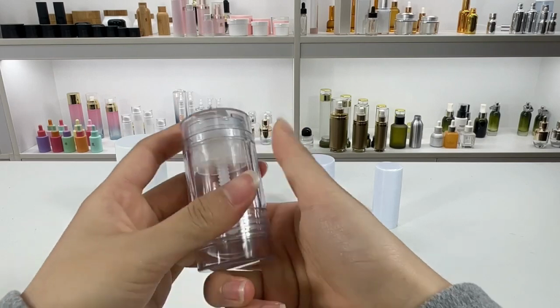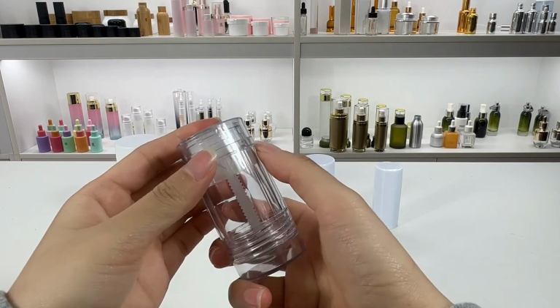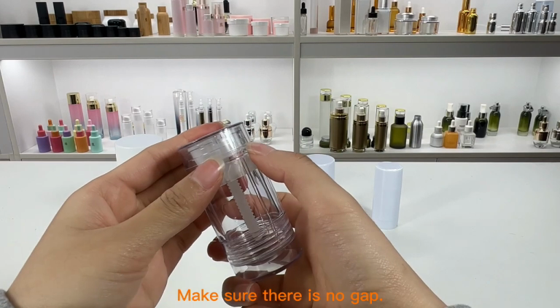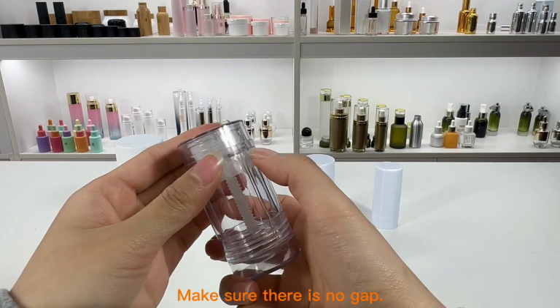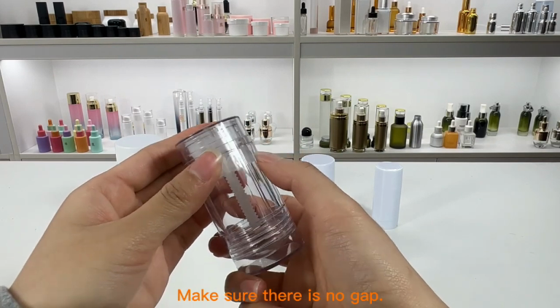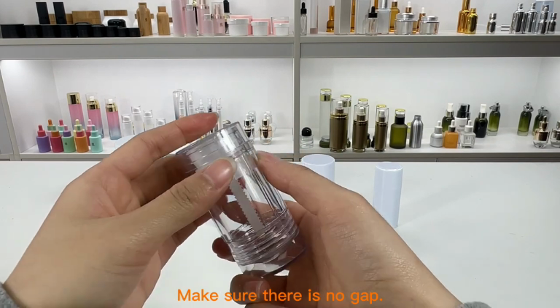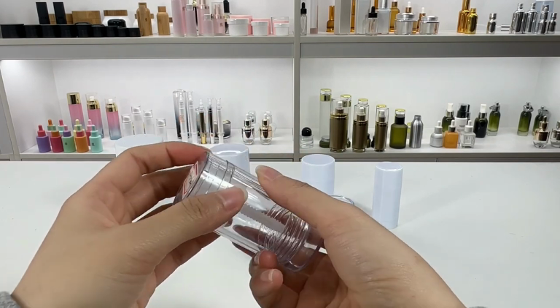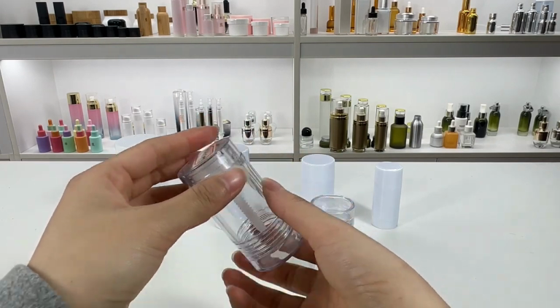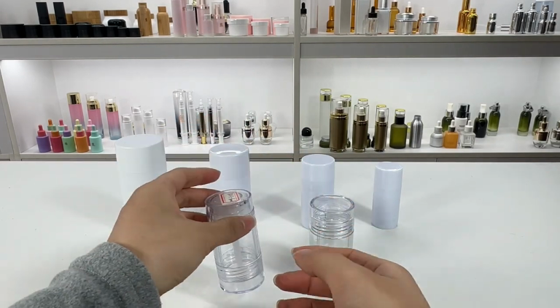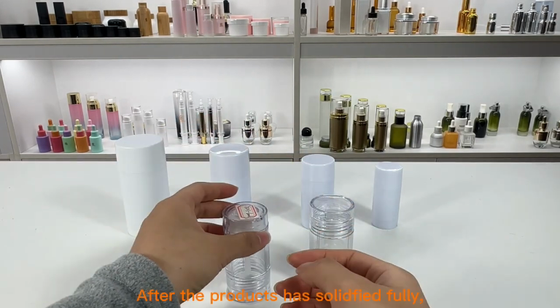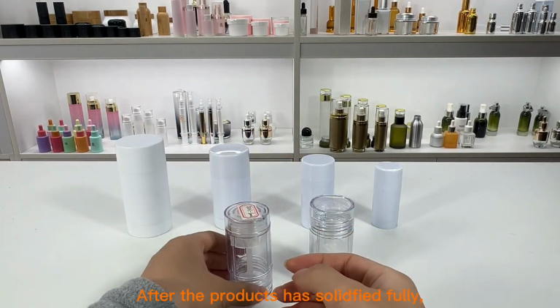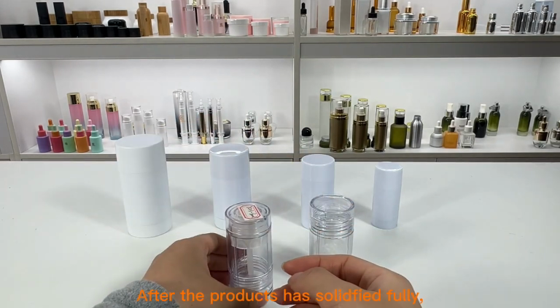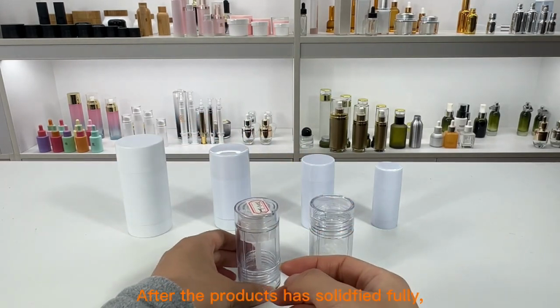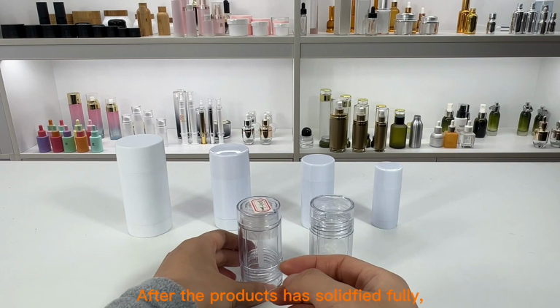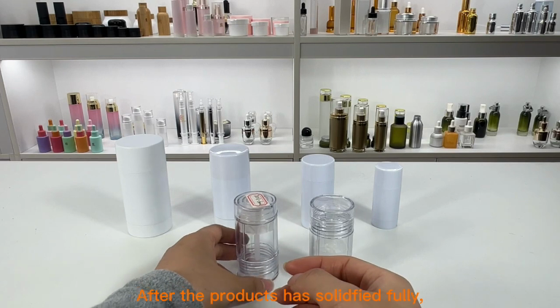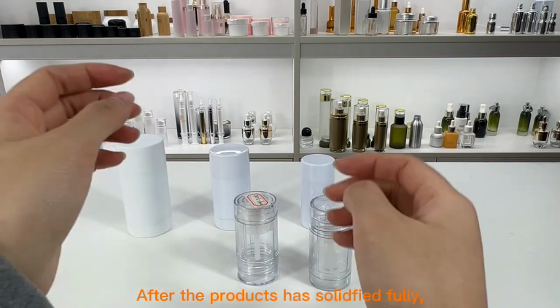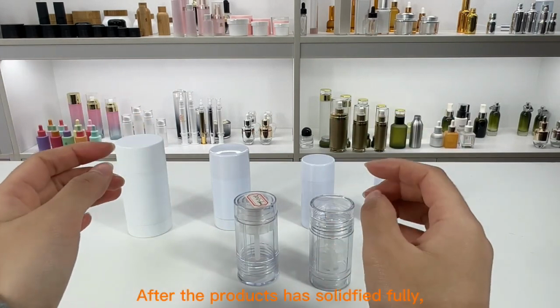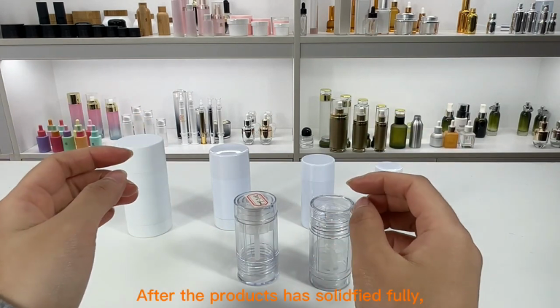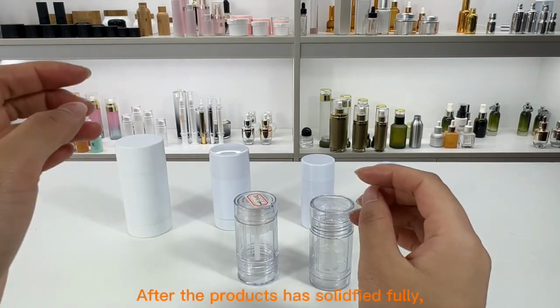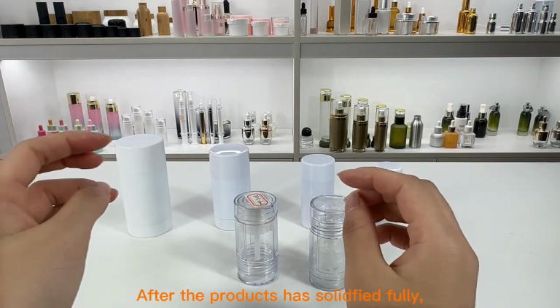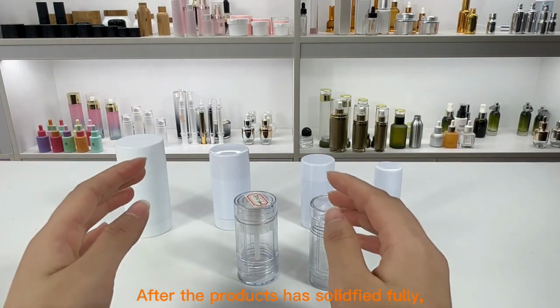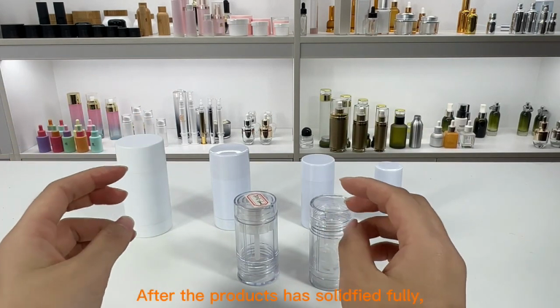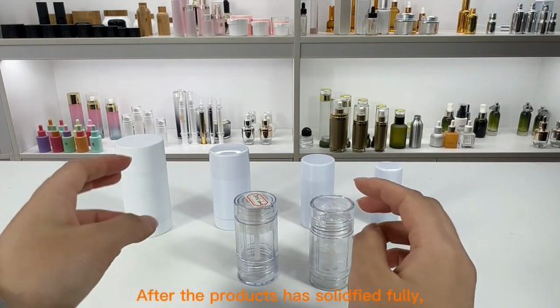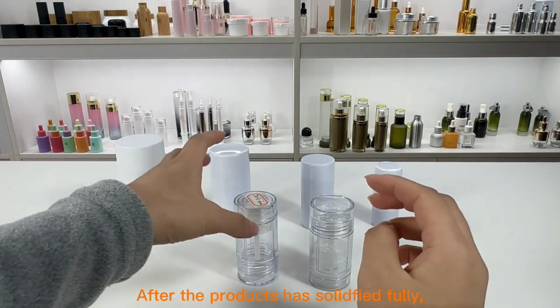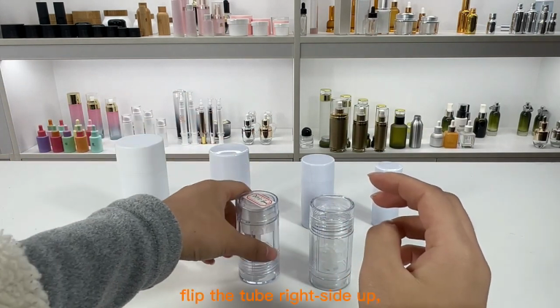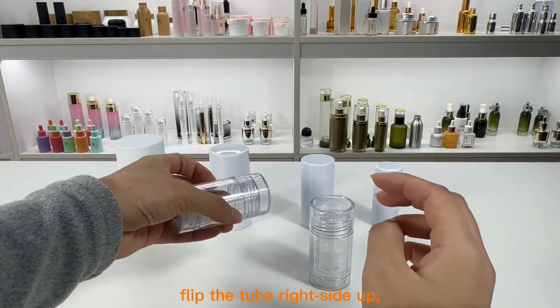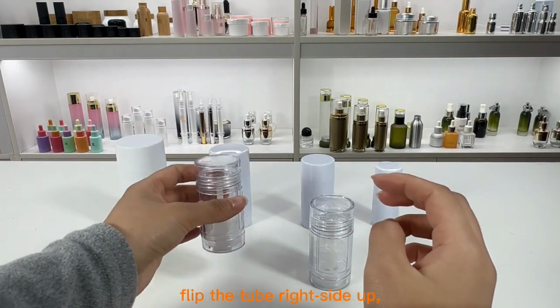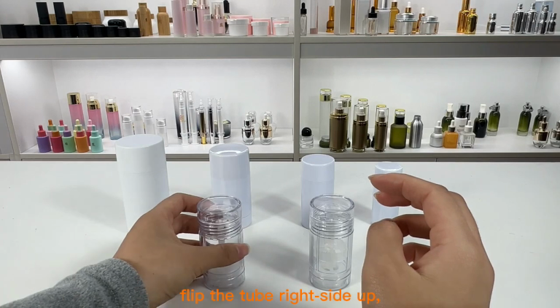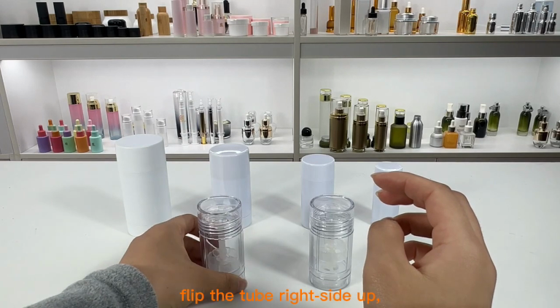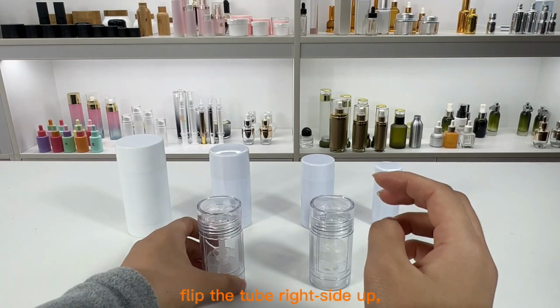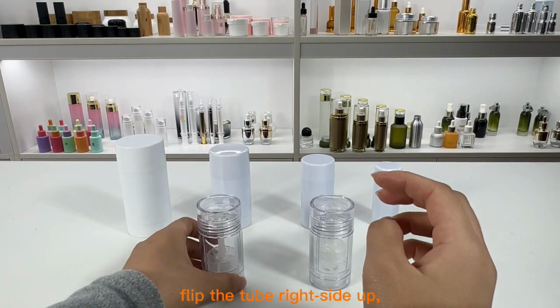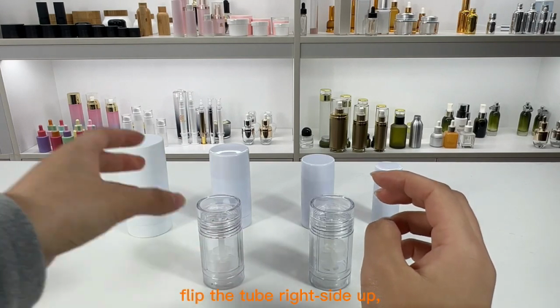Make sure there is no gap. After the product has solidified fully, flip the tube right side up.